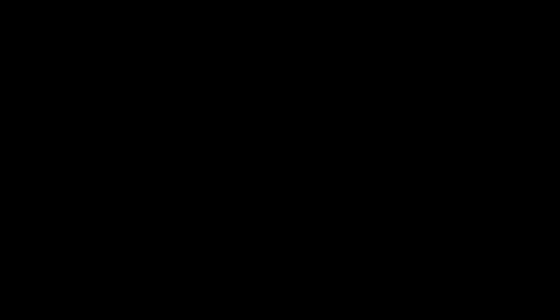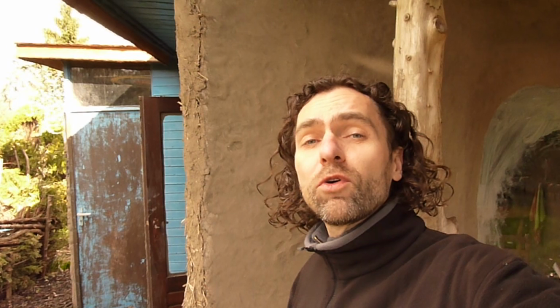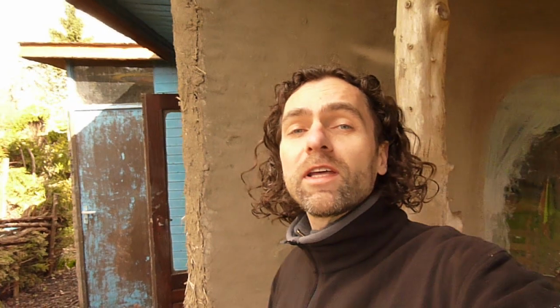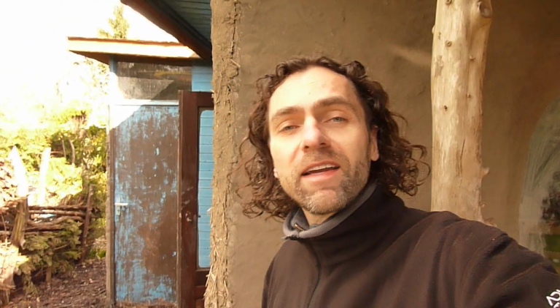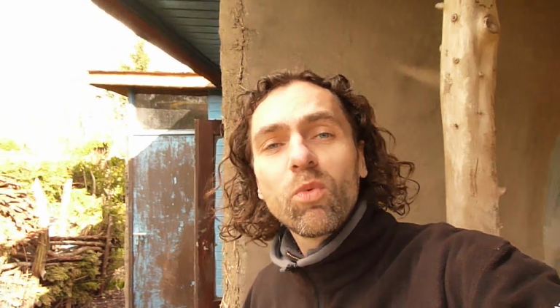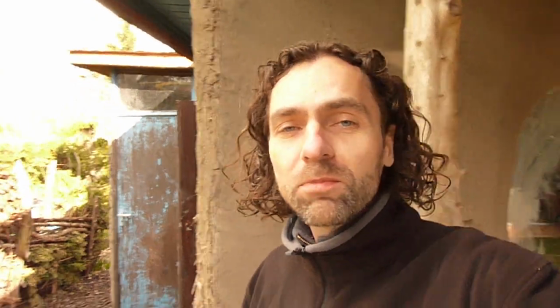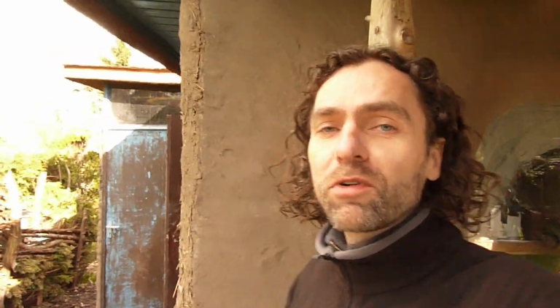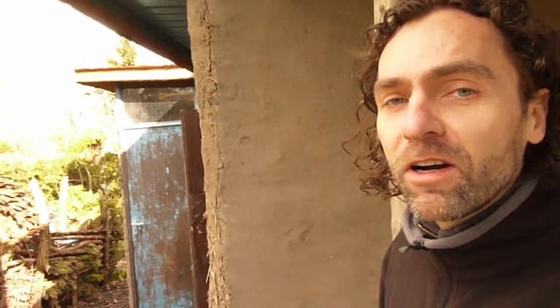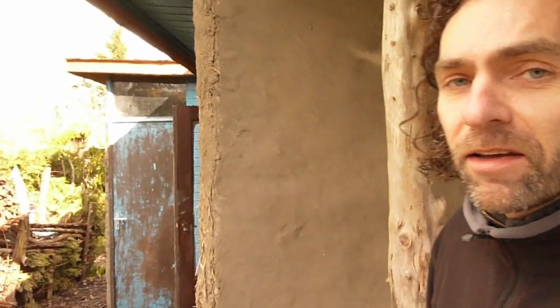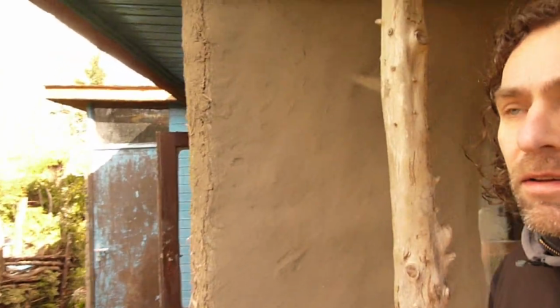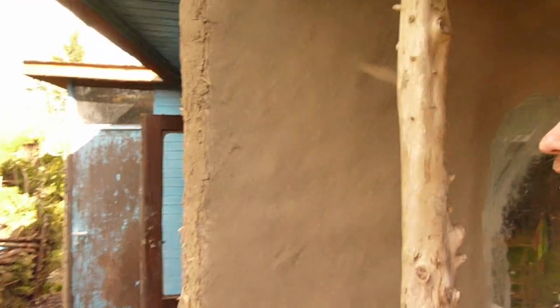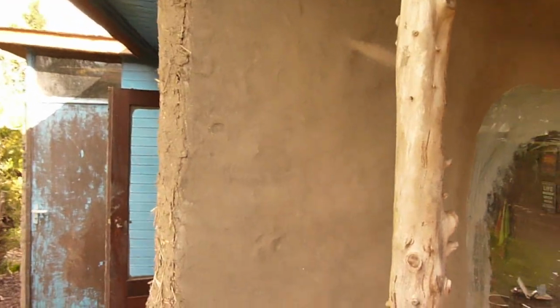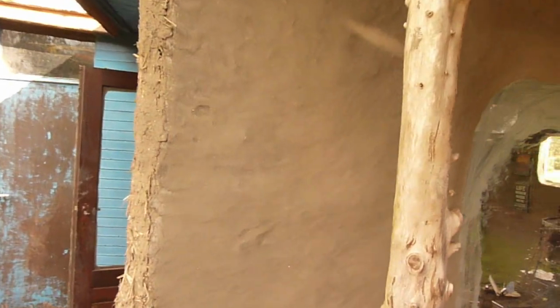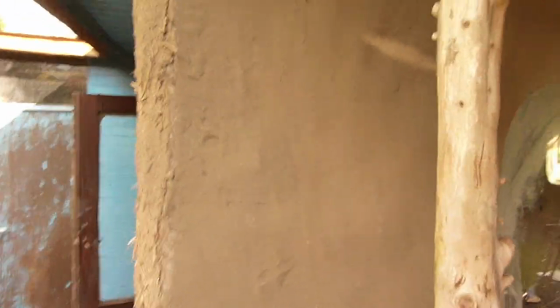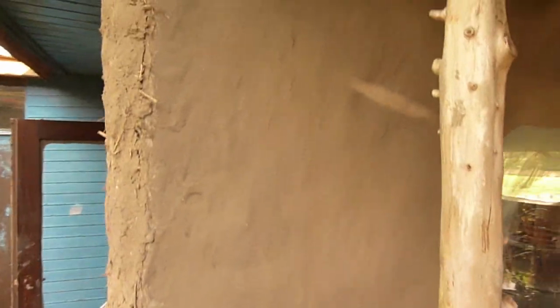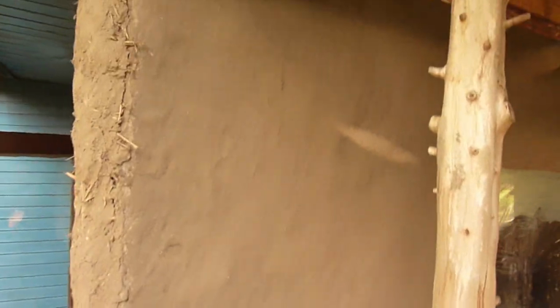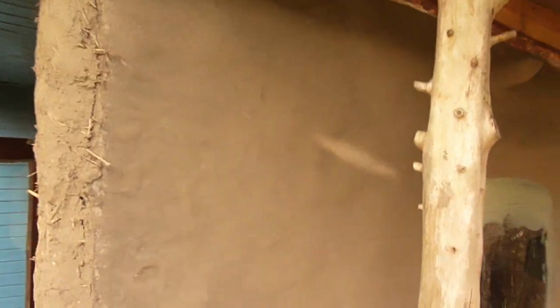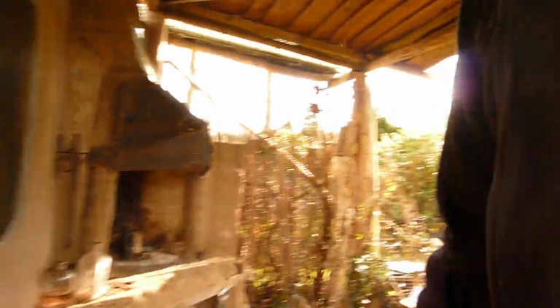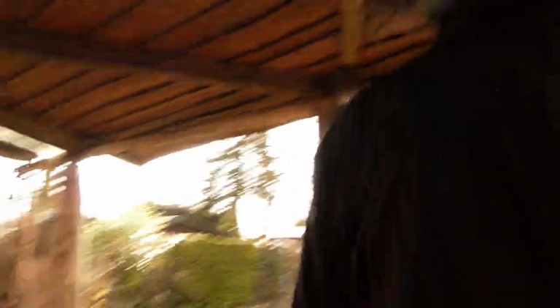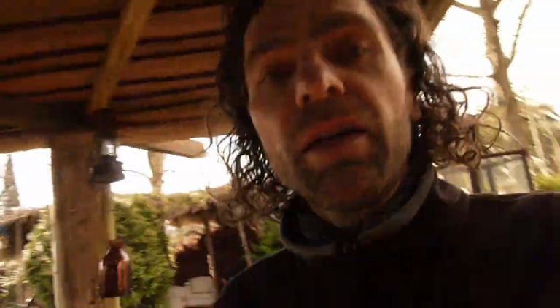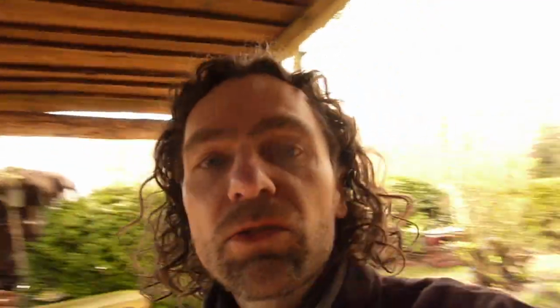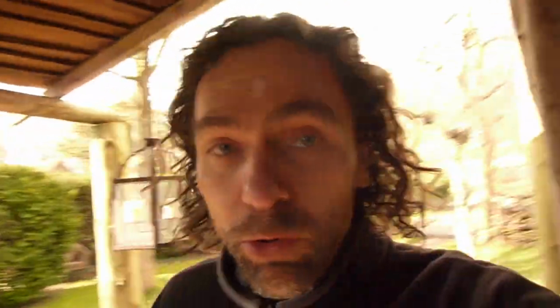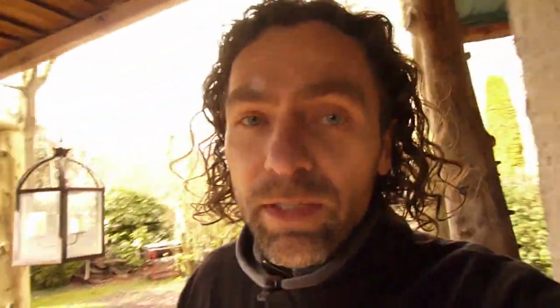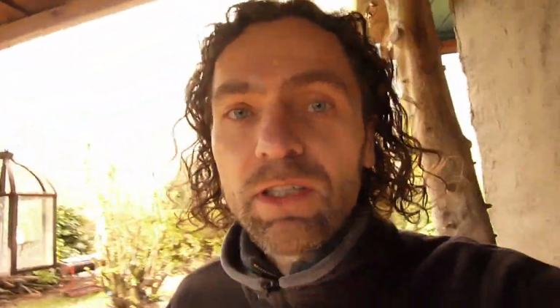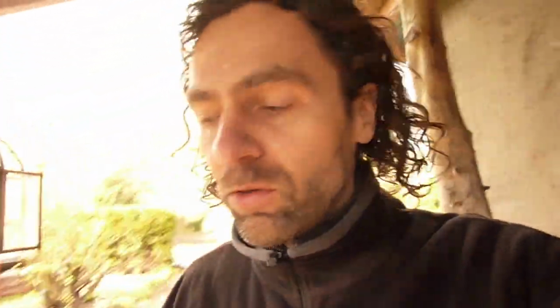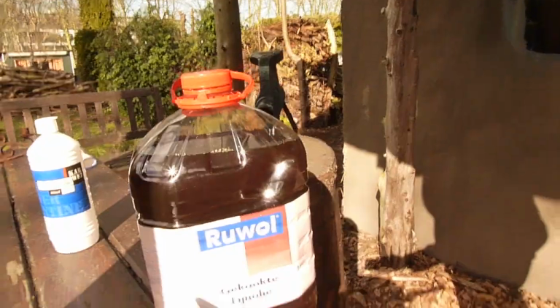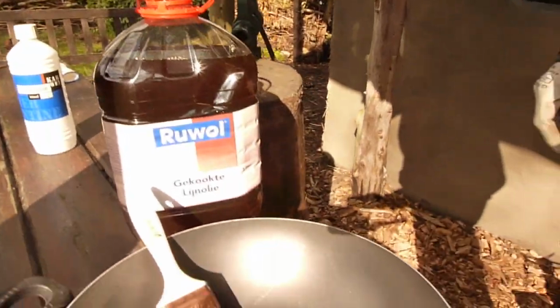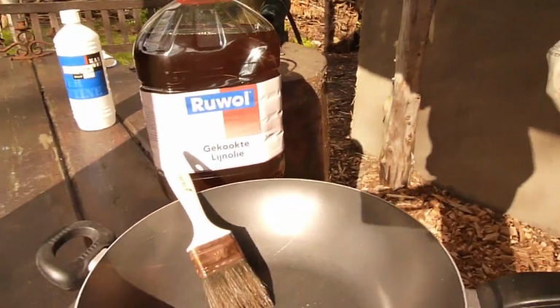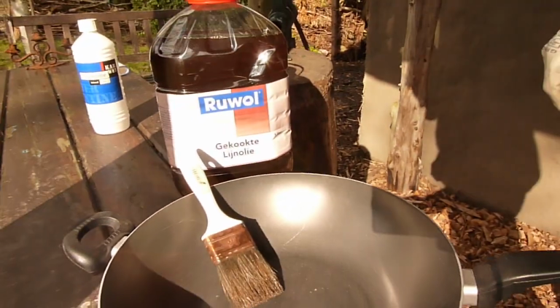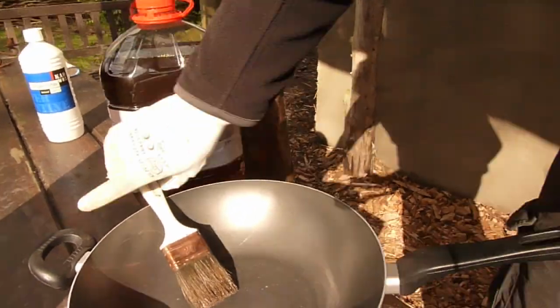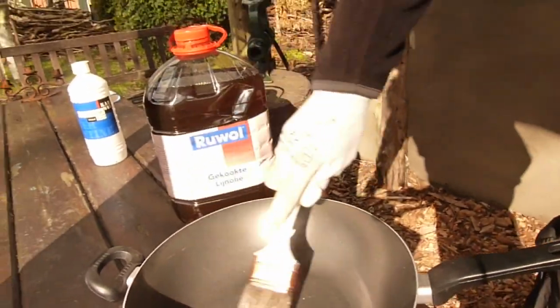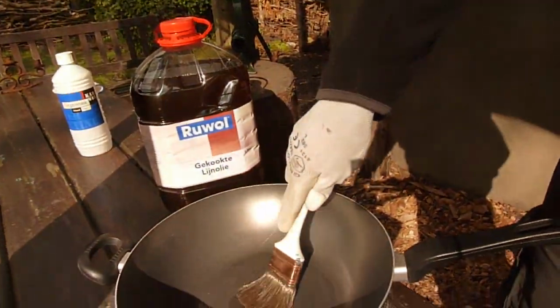4 days later and the wall is perfectly dry. We will now waterproof it. What you need is boiled linseed oil, a pan, and a brush.